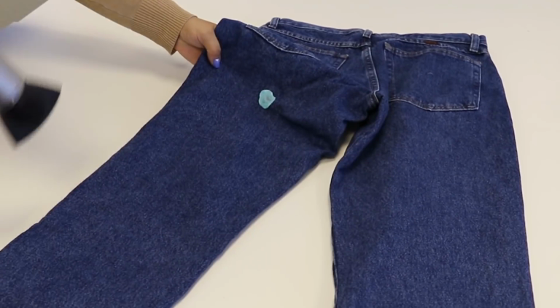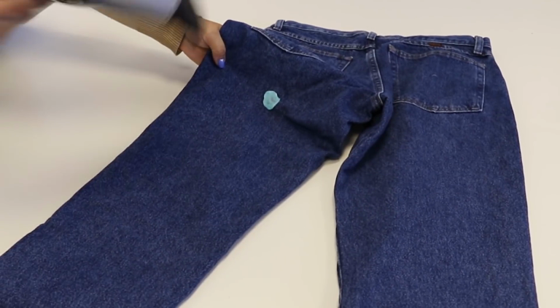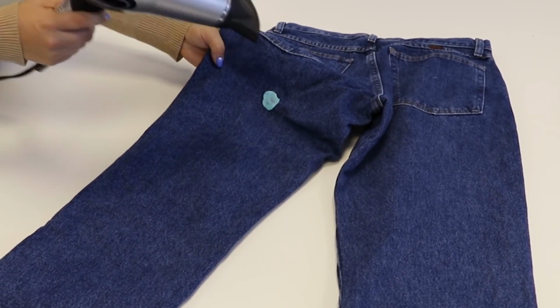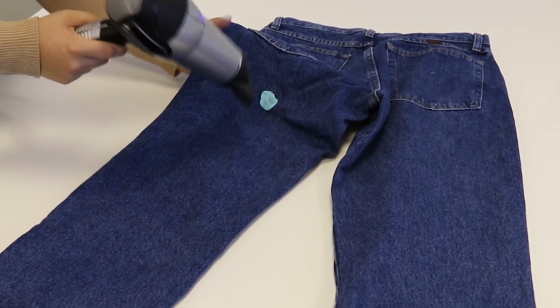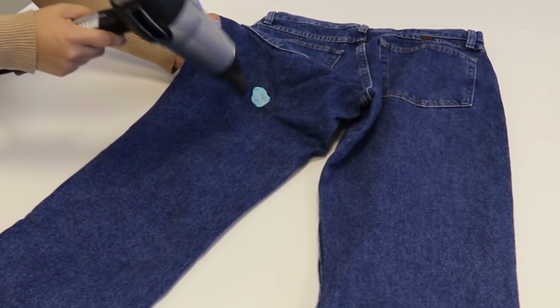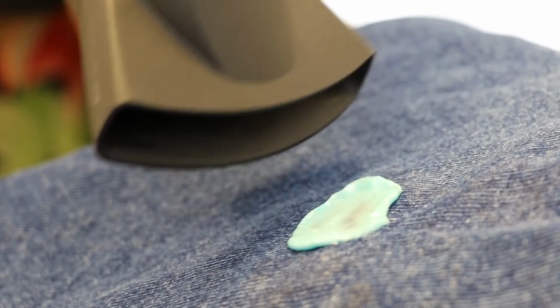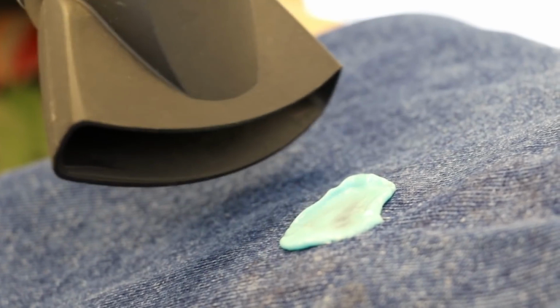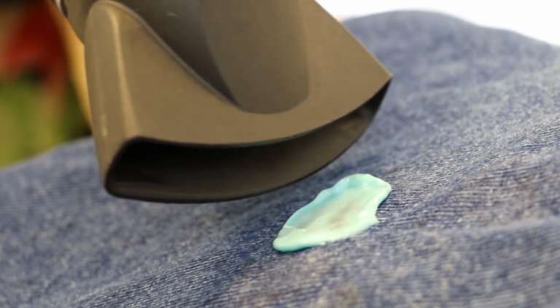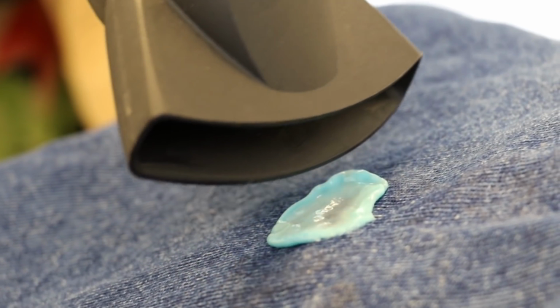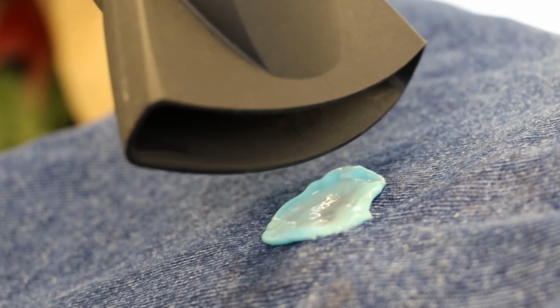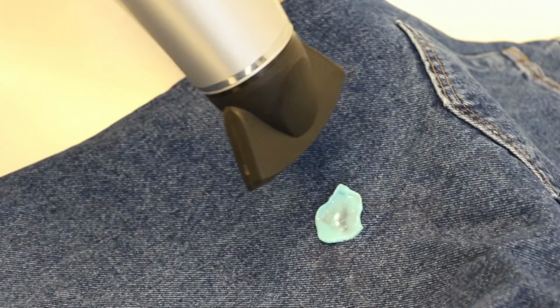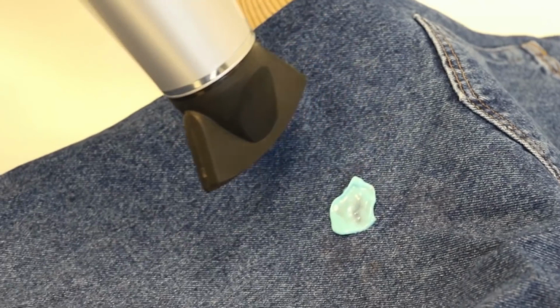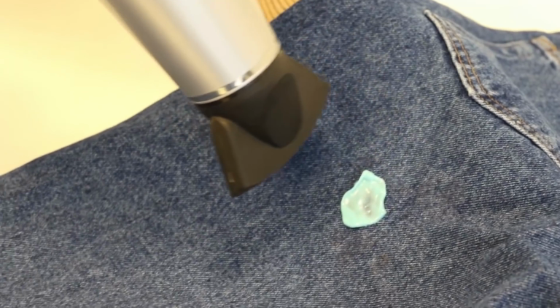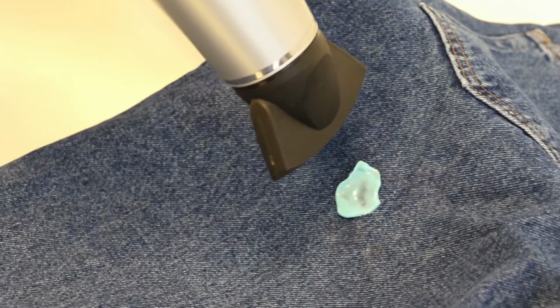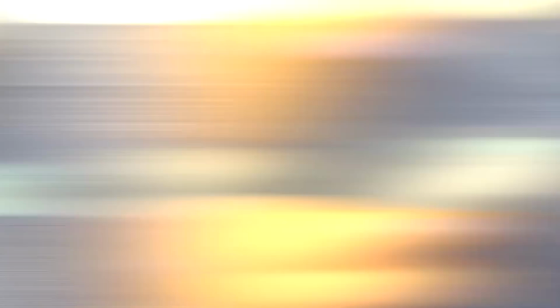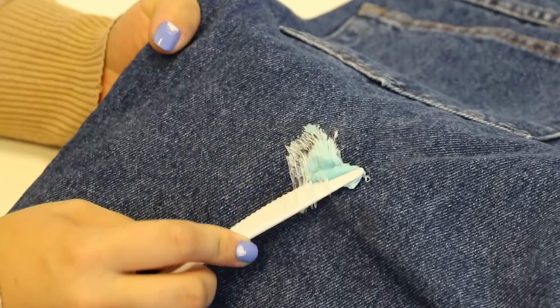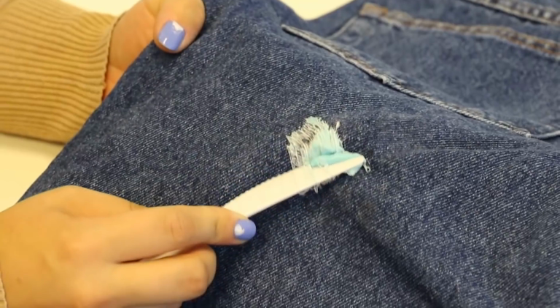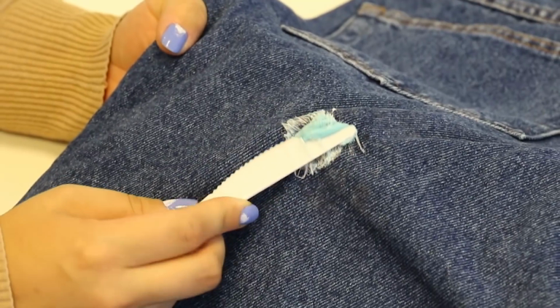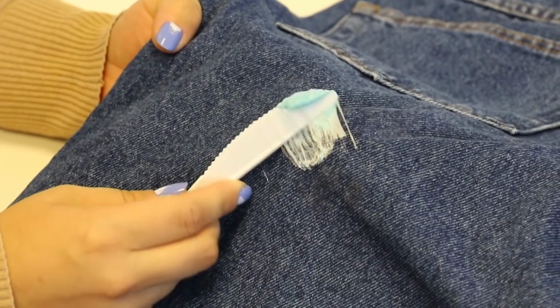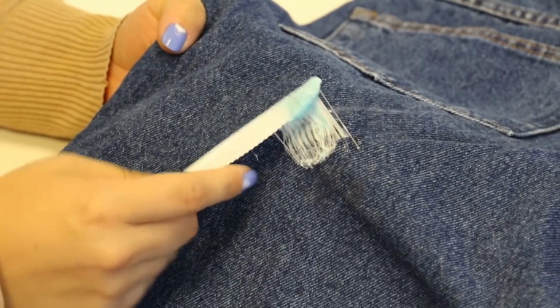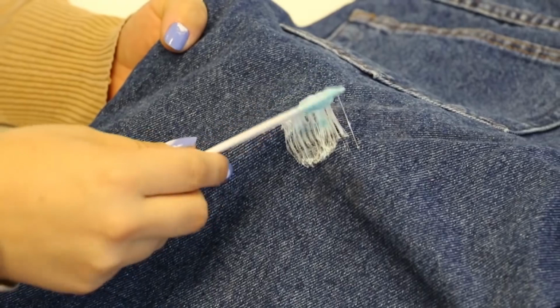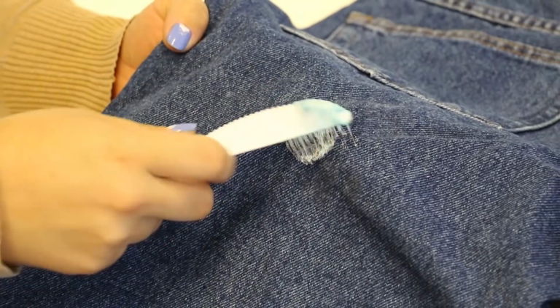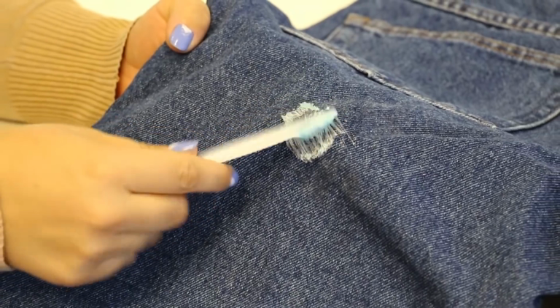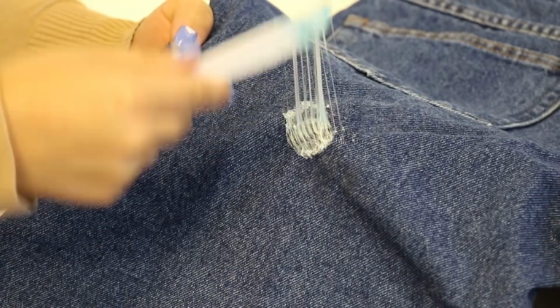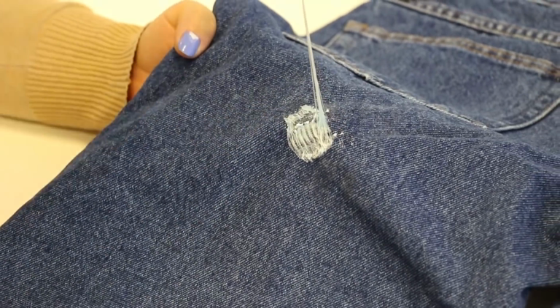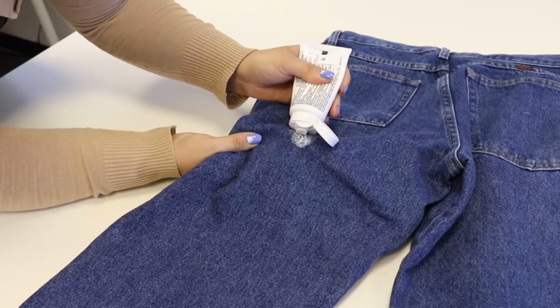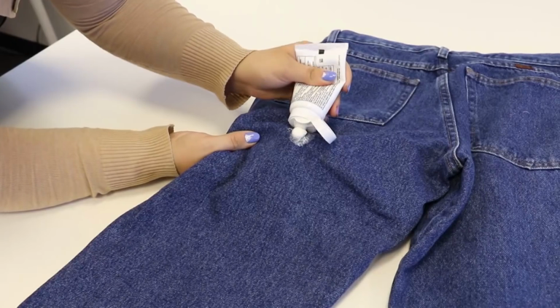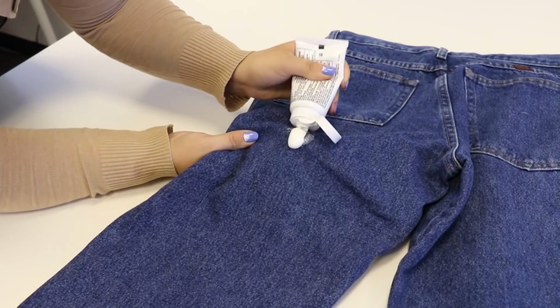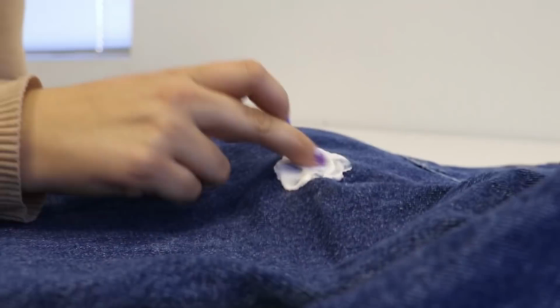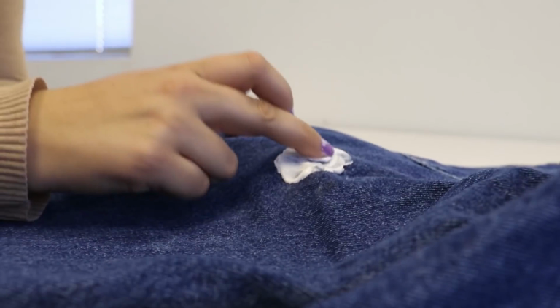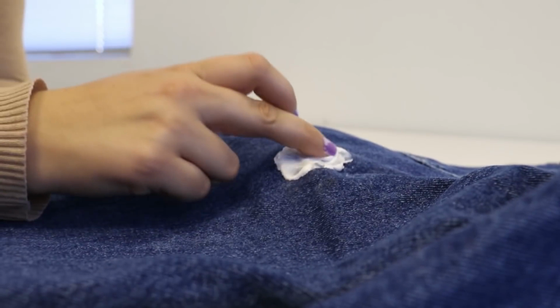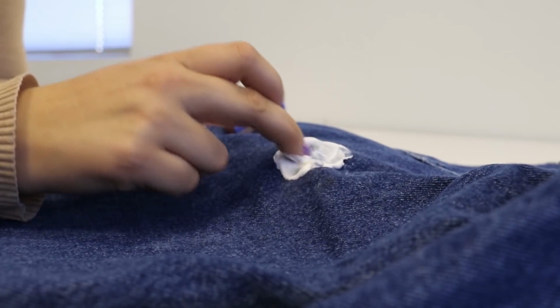Next, heat the gum with a hair dryer so it becomes soft and easy to work with. Then, scrape off as much as you can with a plastic knife. And rub a dab of that cream onto the gum.